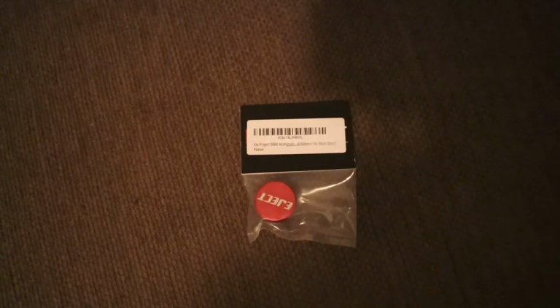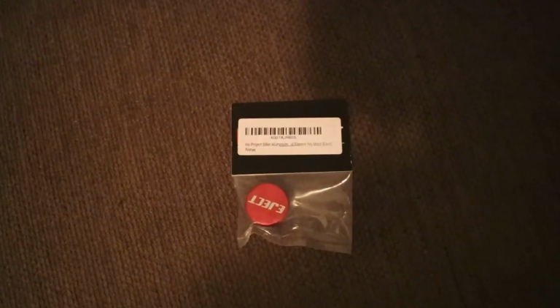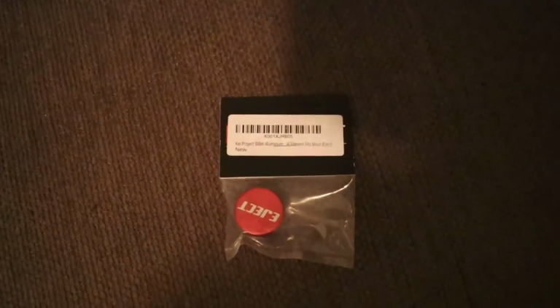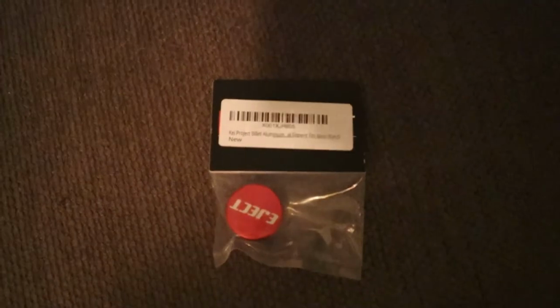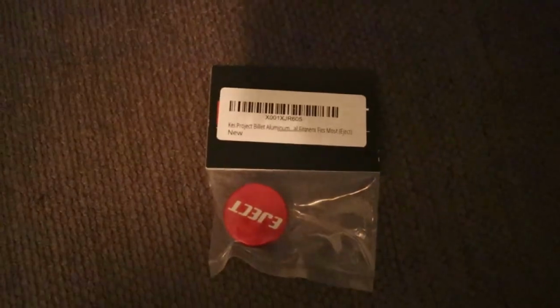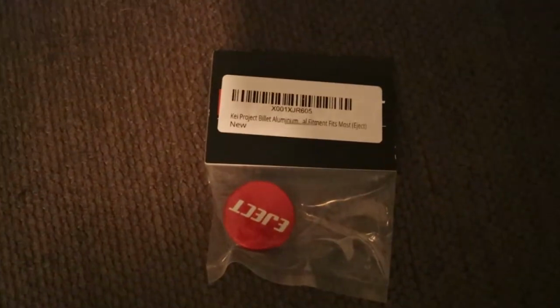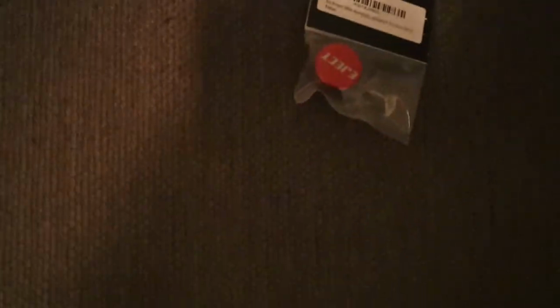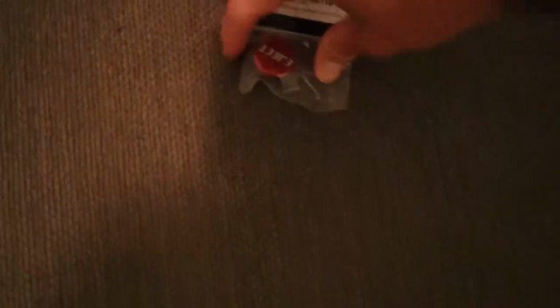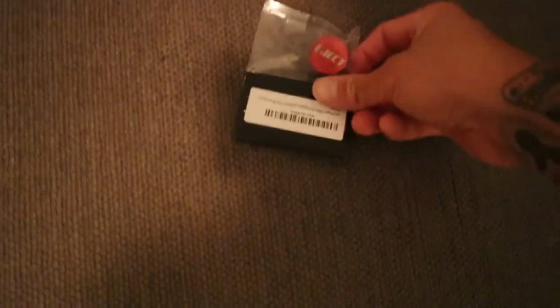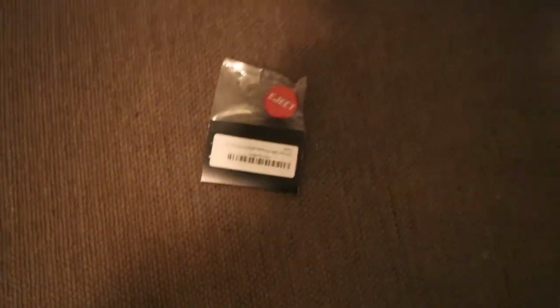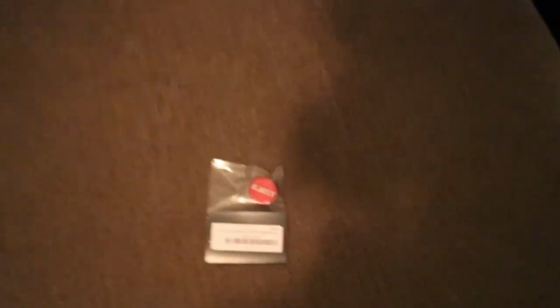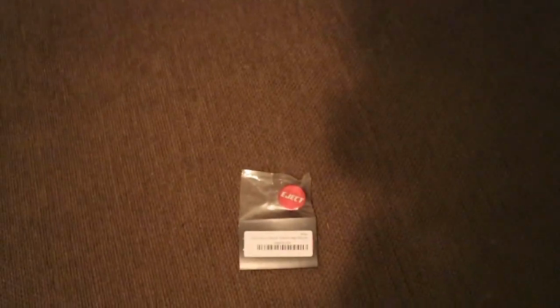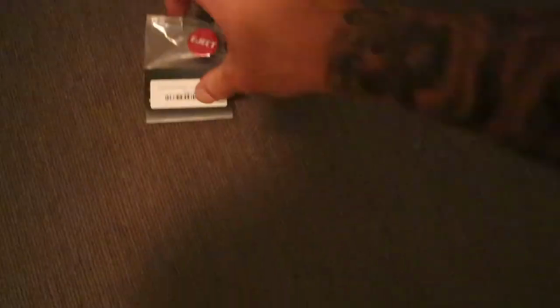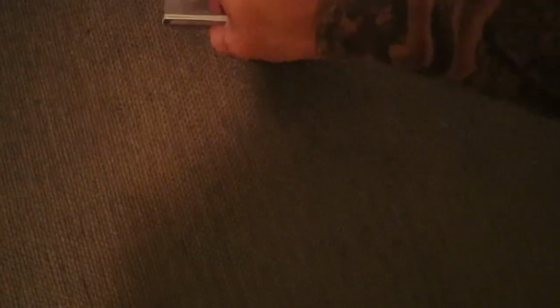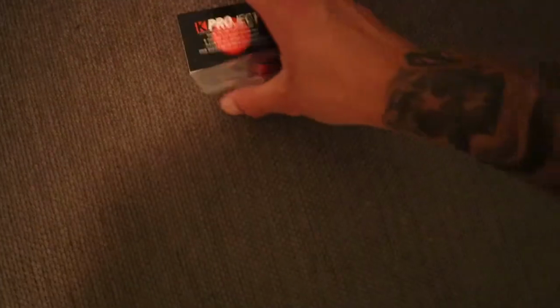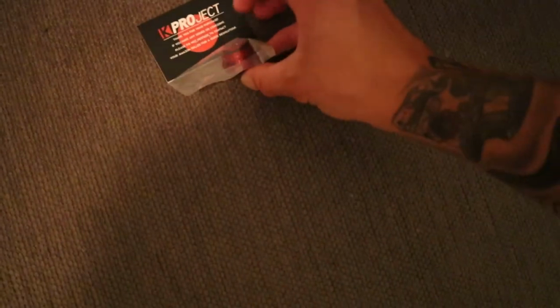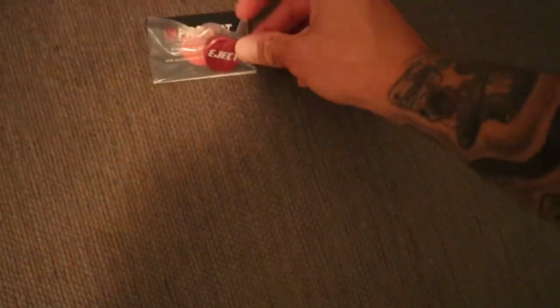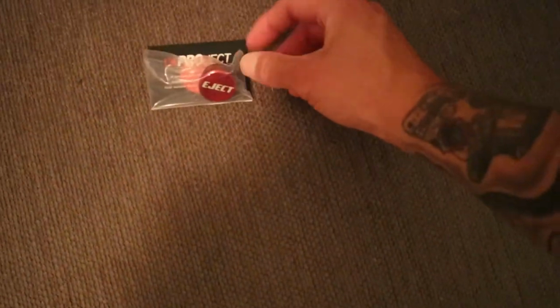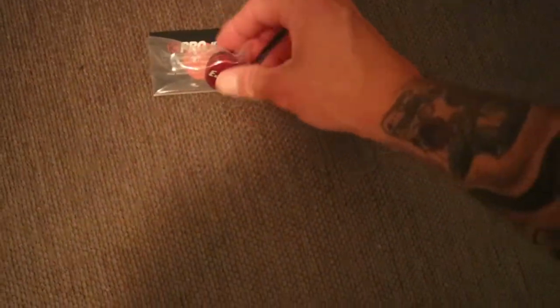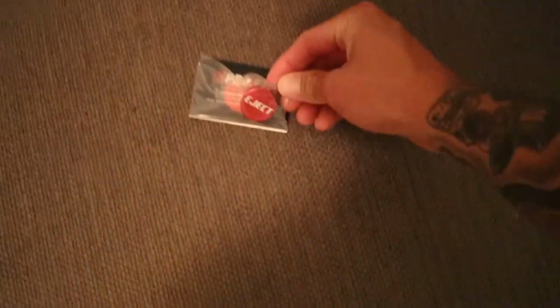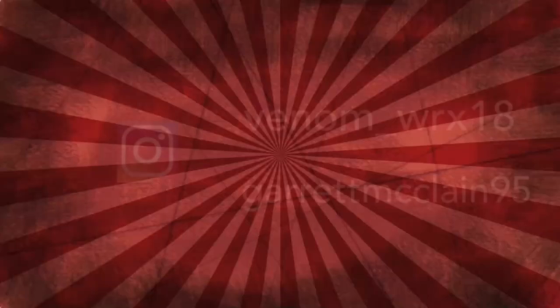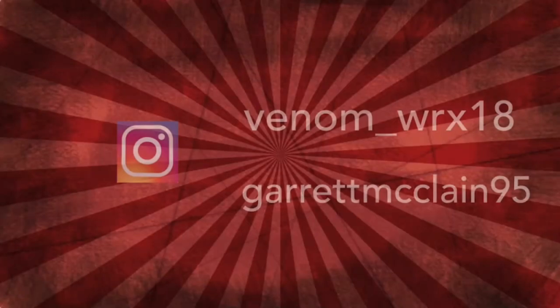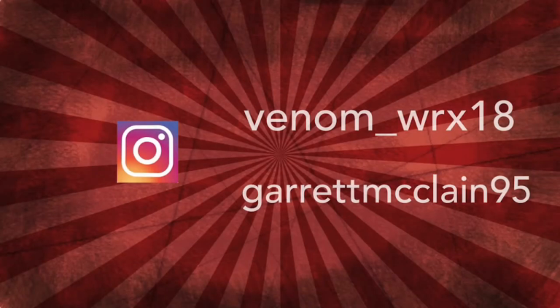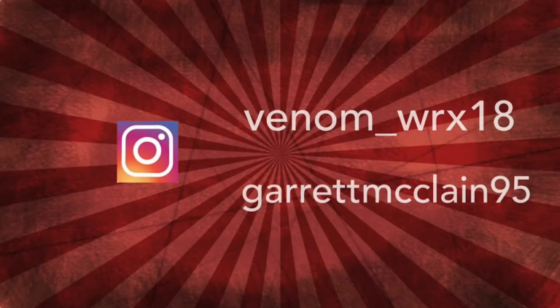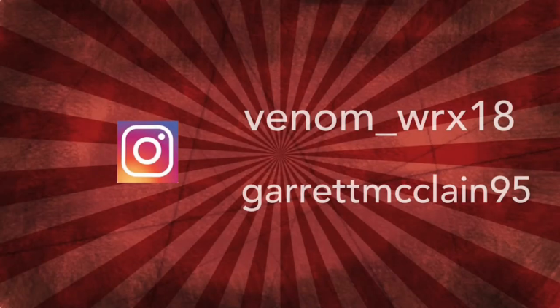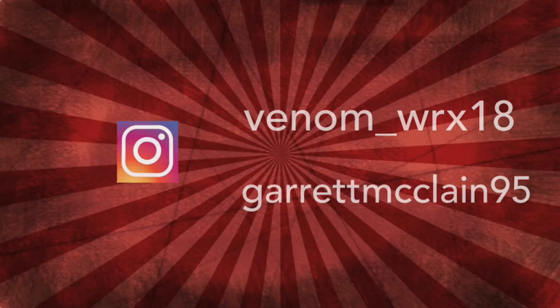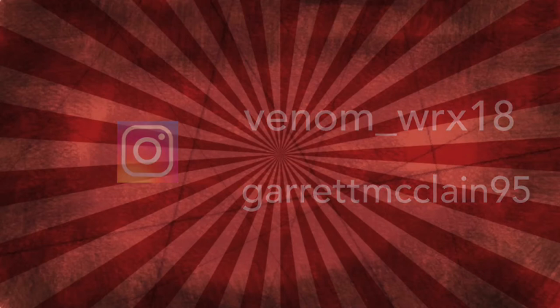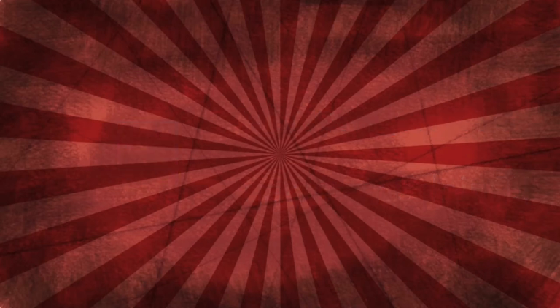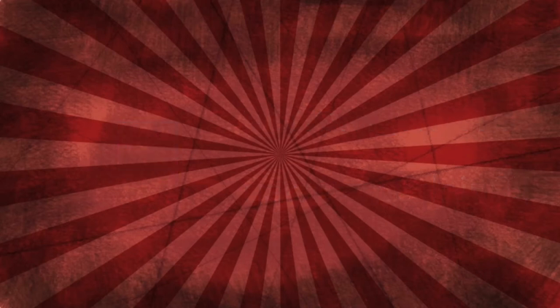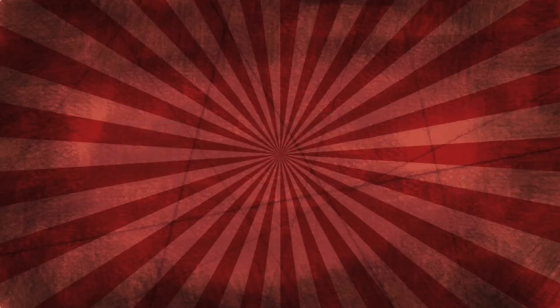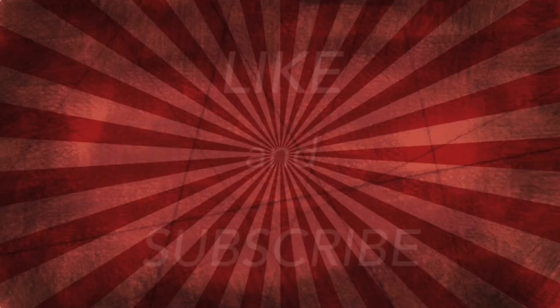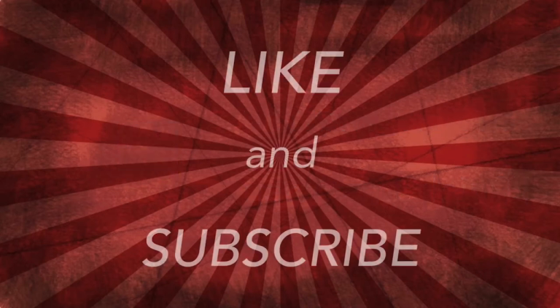Last but not least, this is just a little eject button that's gonna plug in where the cigarette lighter port is. It's mainly for the shits and giggles. Stop and smell the roses — you might see something that you never noticed.